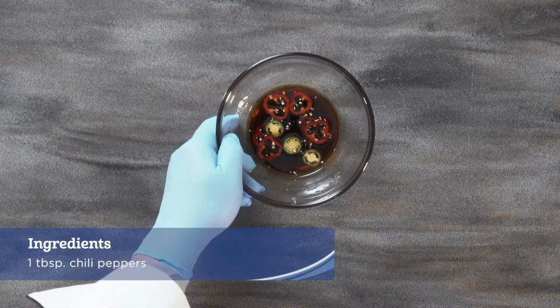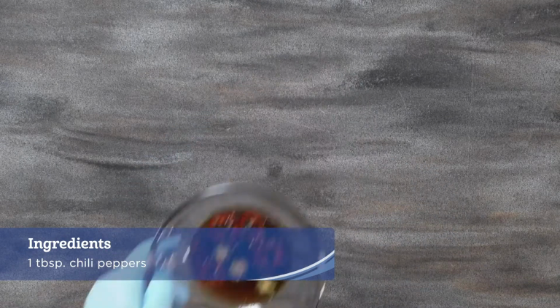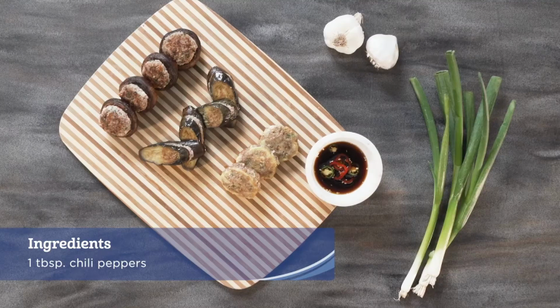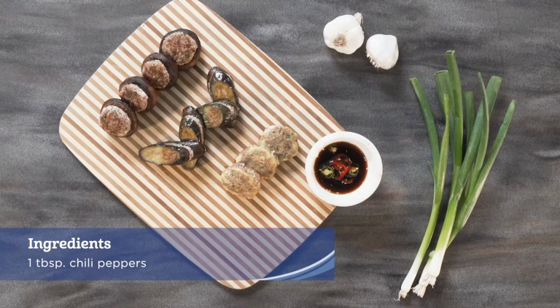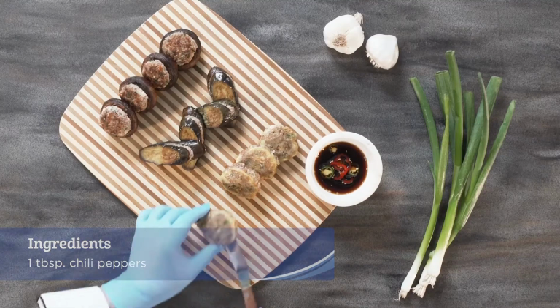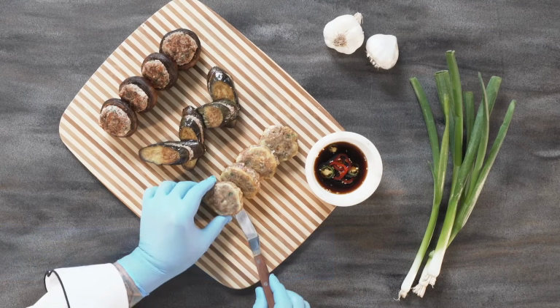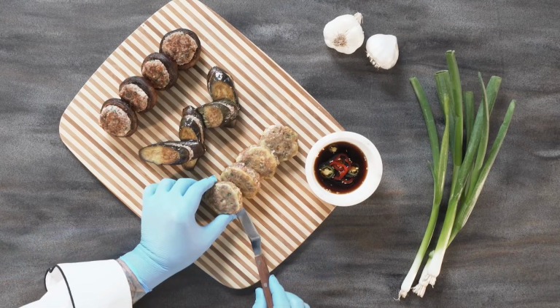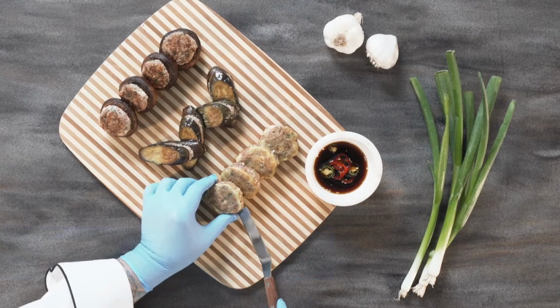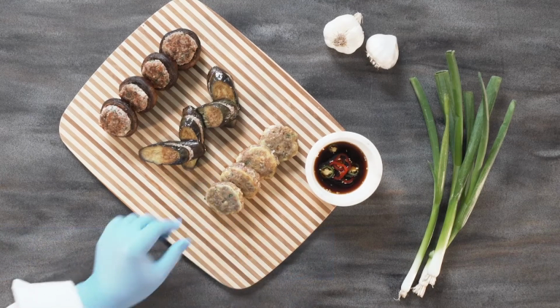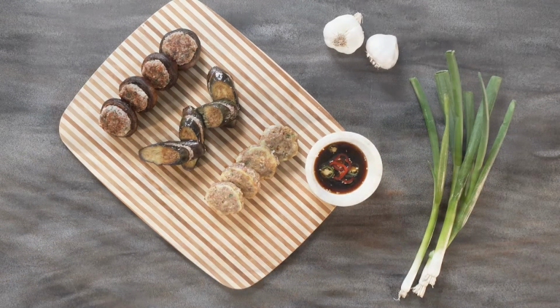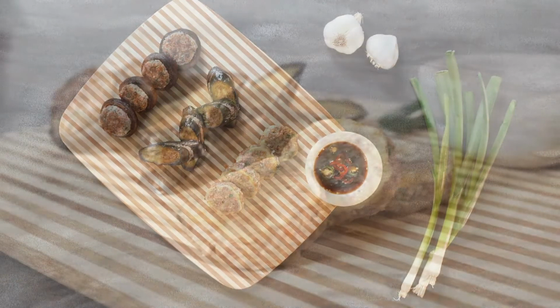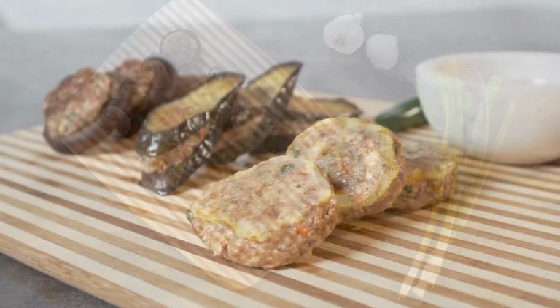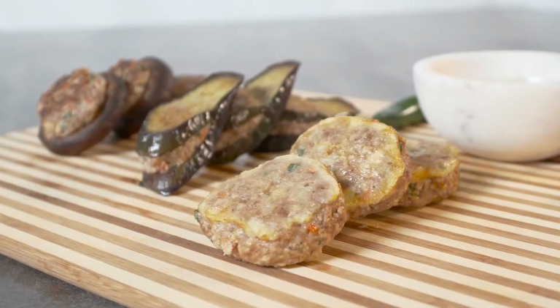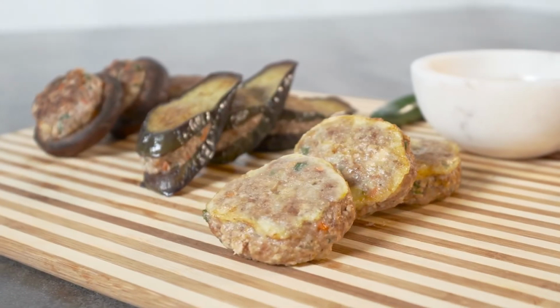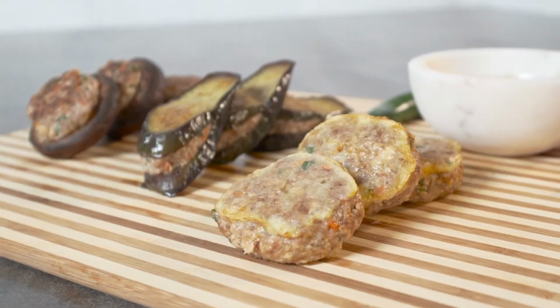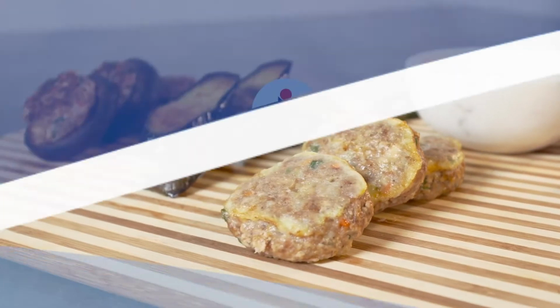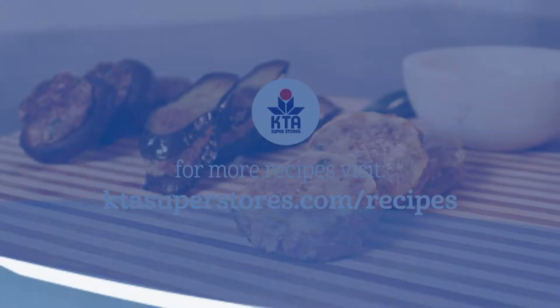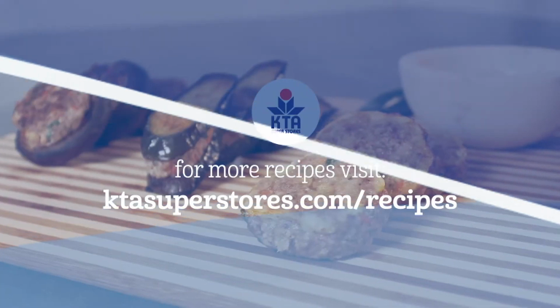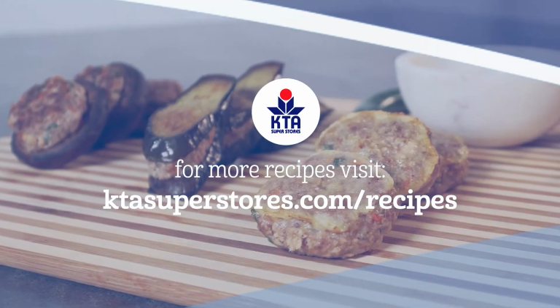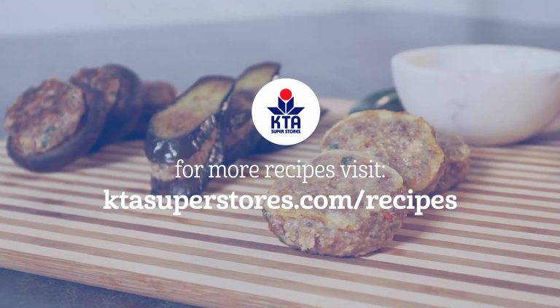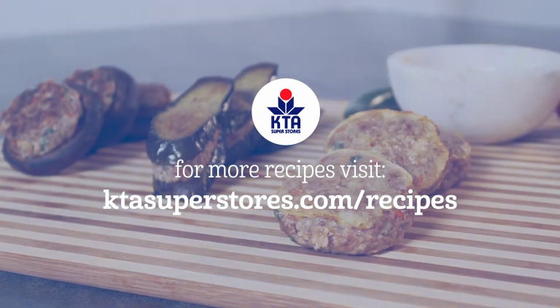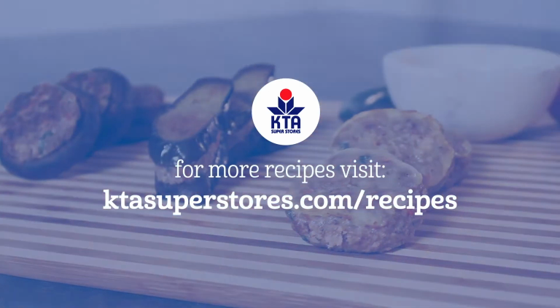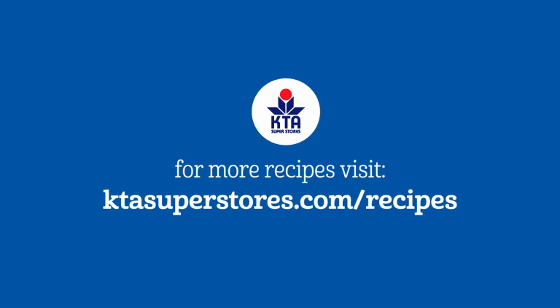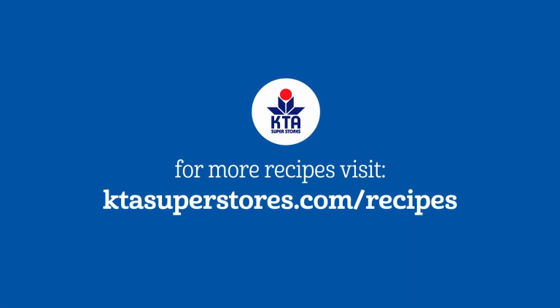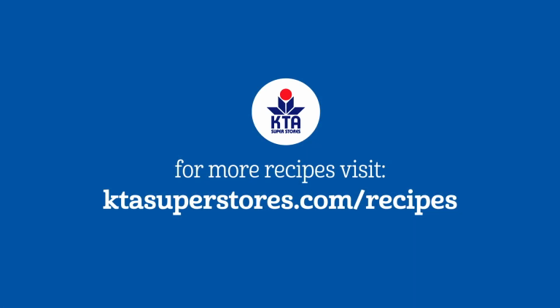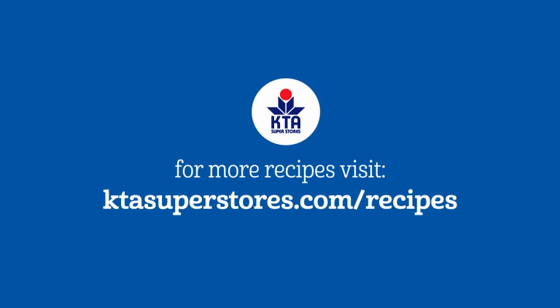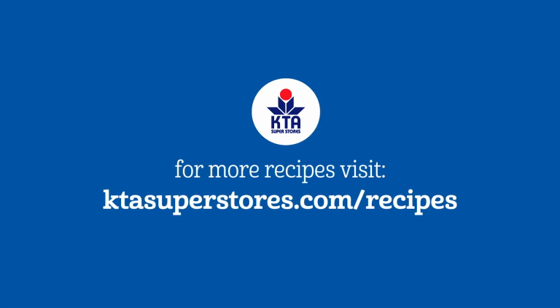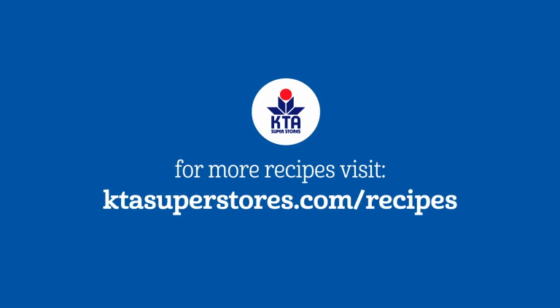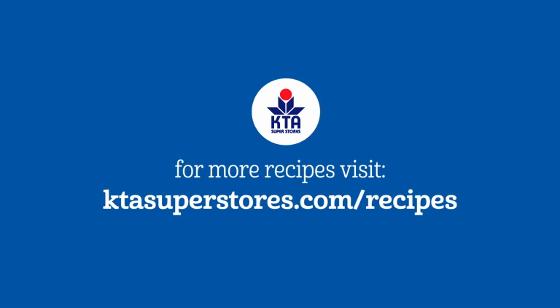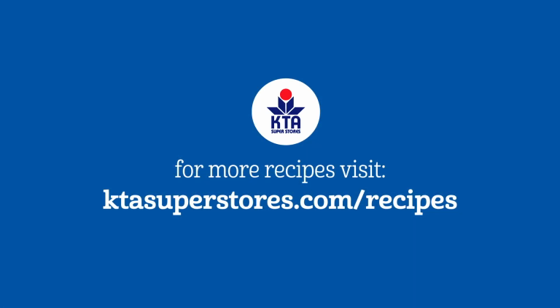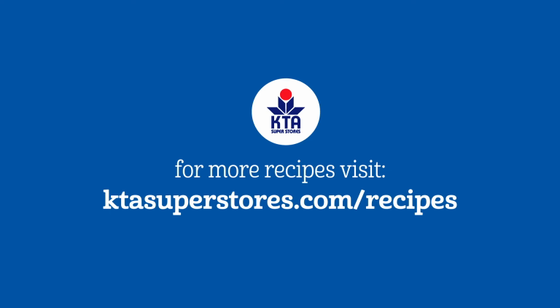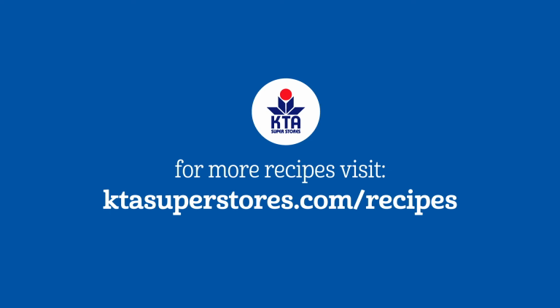Enjoy this healthy, simple, and delicious recipe along with your favorite beer or red wine. For this recipe and more, visit ktasuperstores.com/recipes.